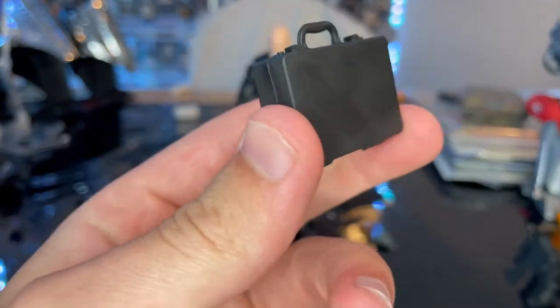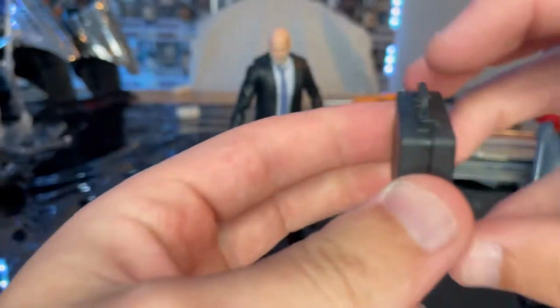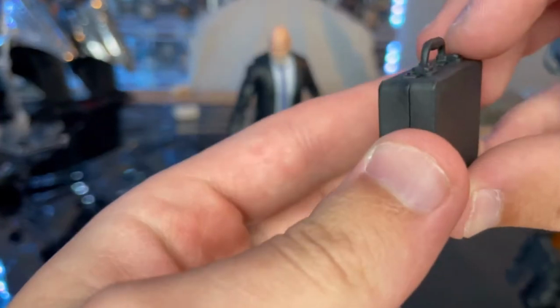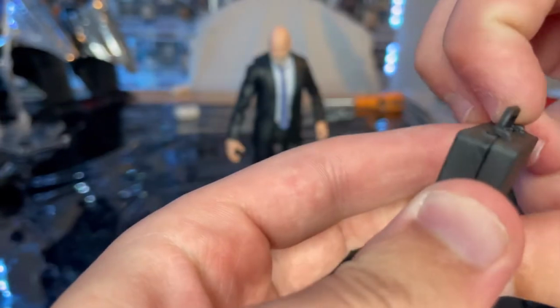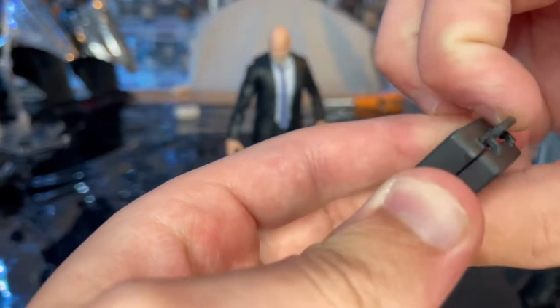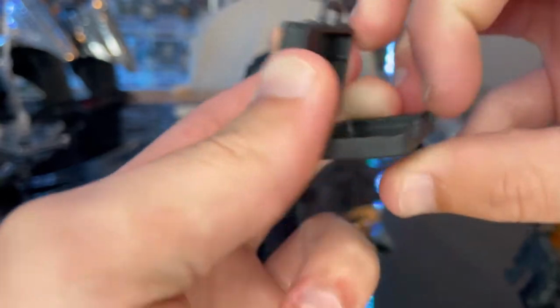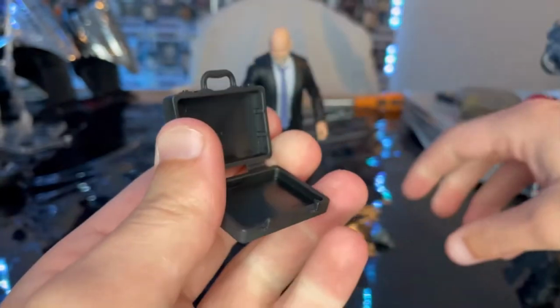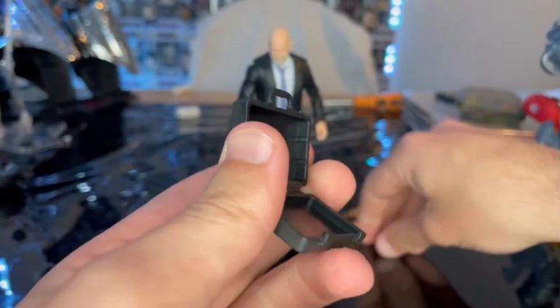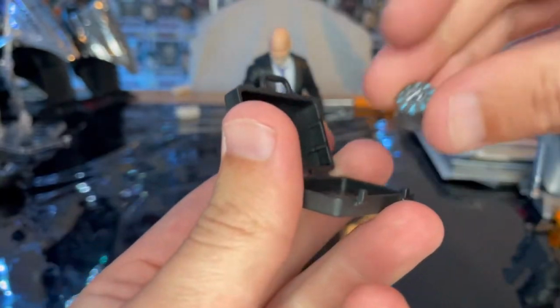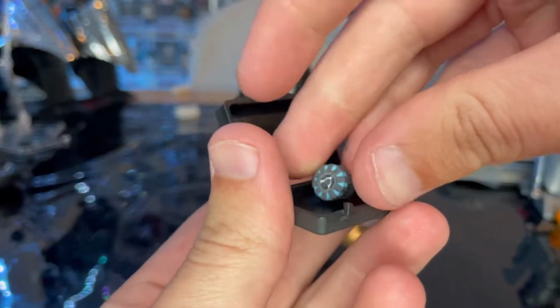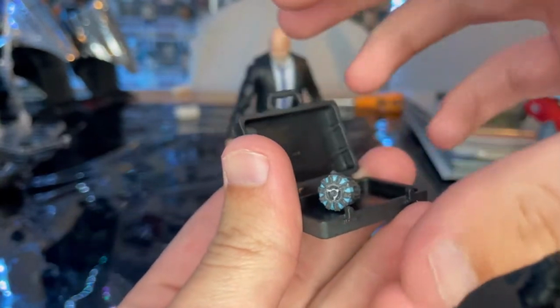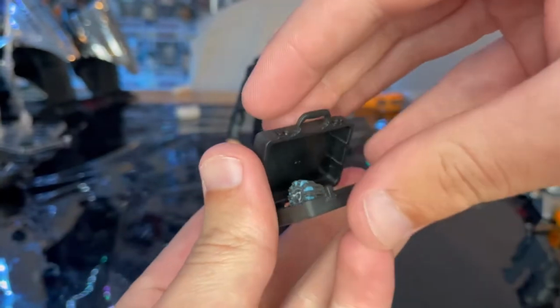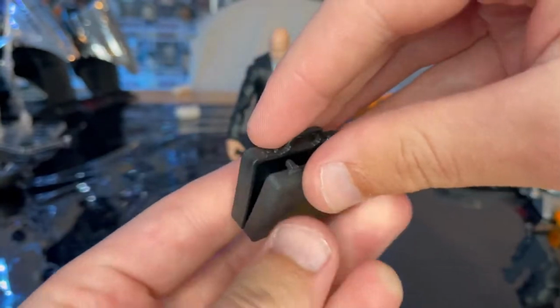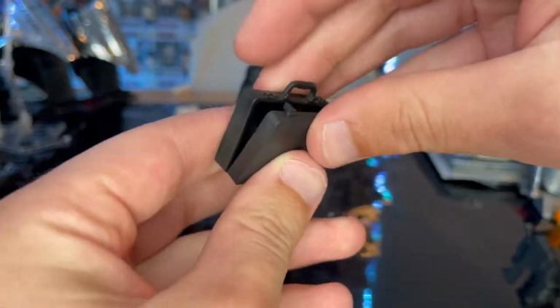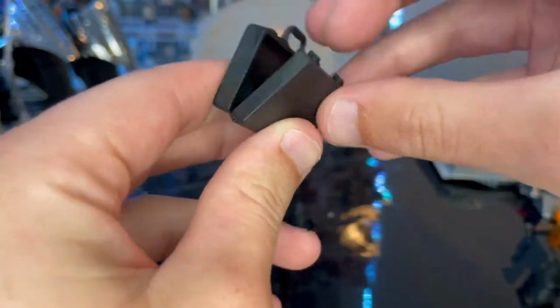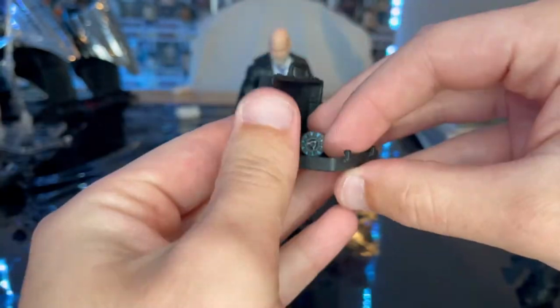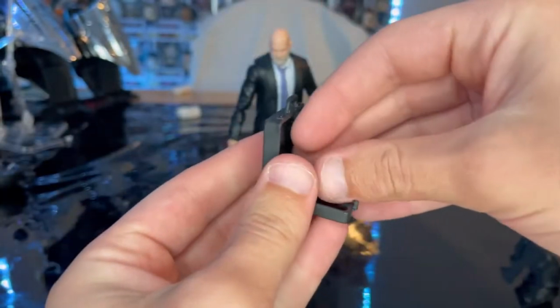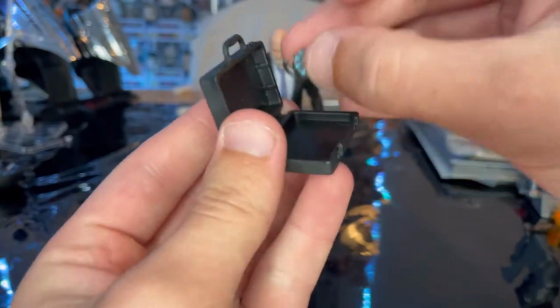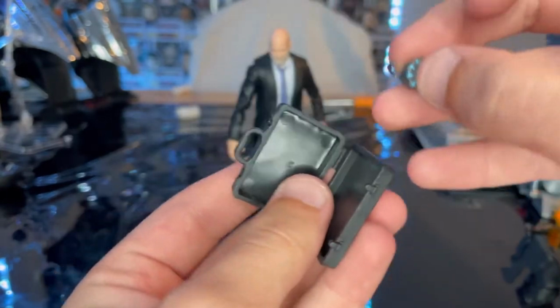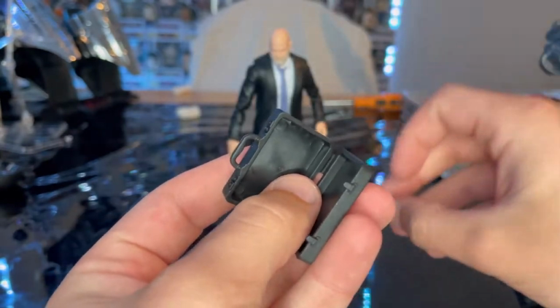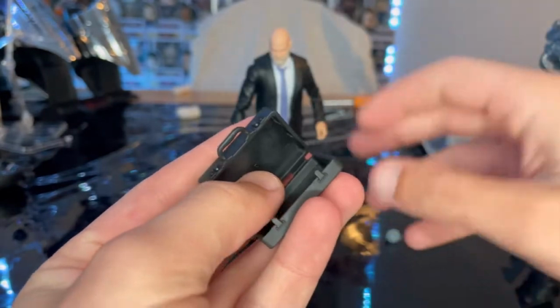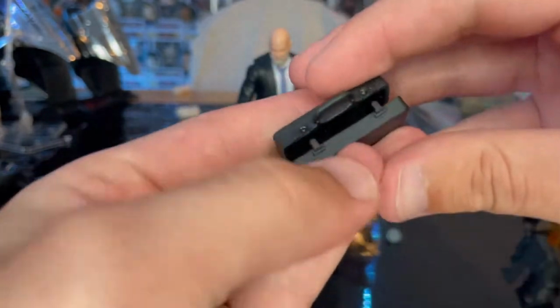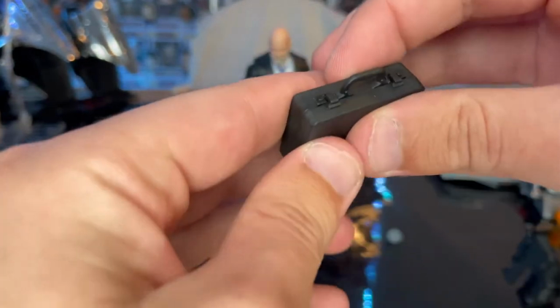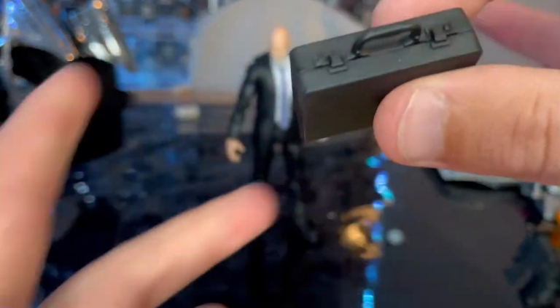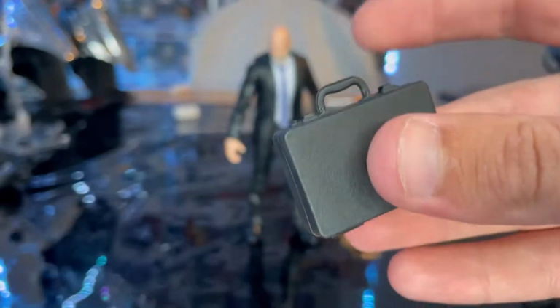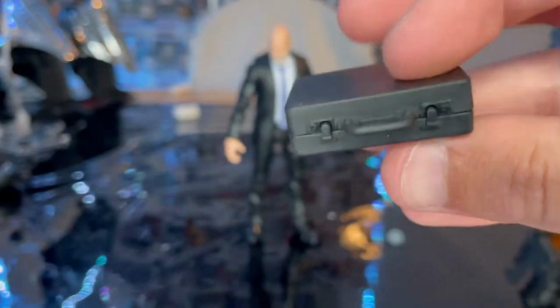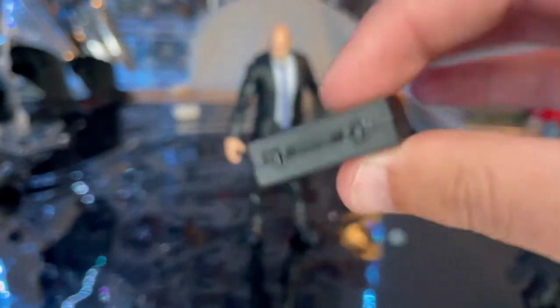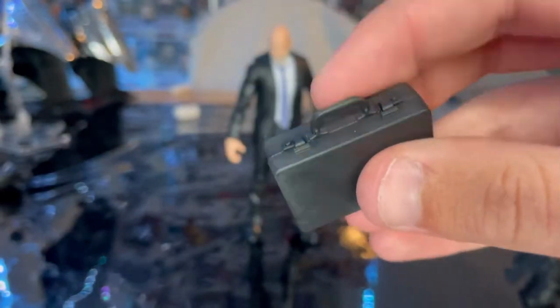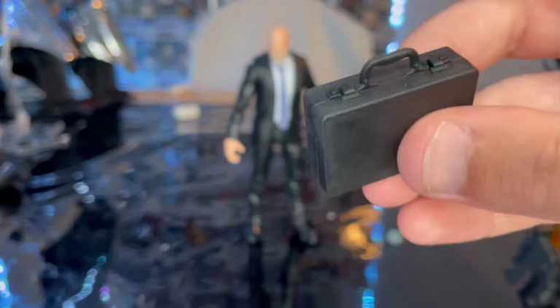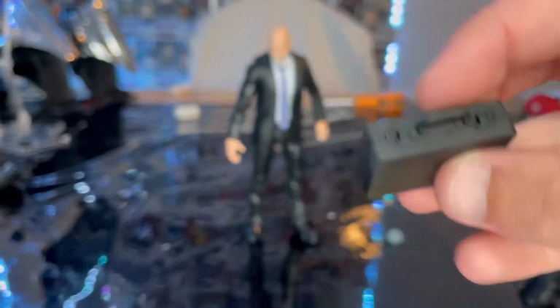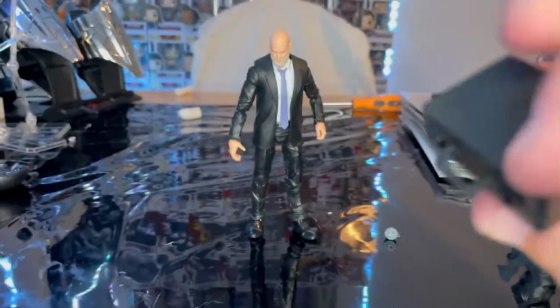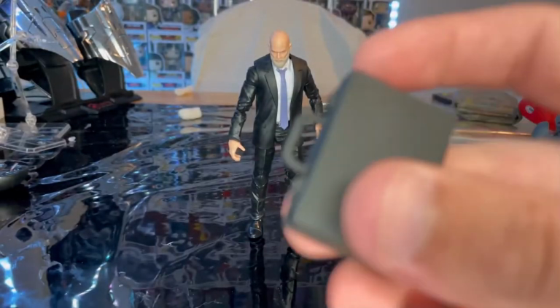You also get this suitcase, which we've seen before. You flip it, click it in, and you can put the arc reactor in there — but actually you cannot, it's just a decorative piece. There's nothing in it; it's nice and black.